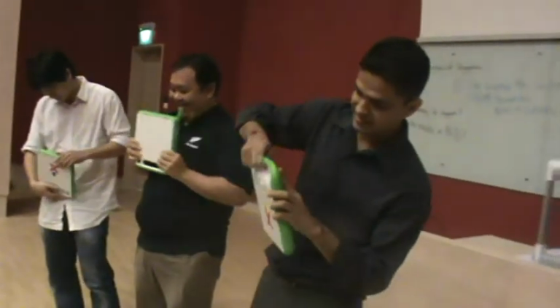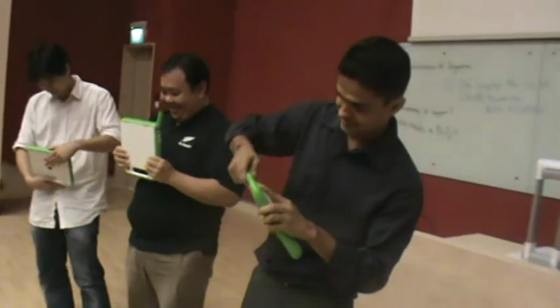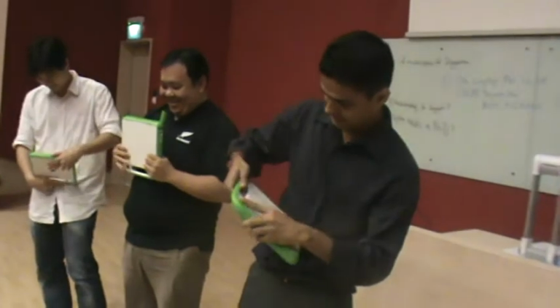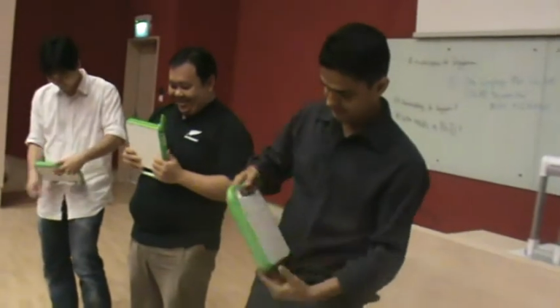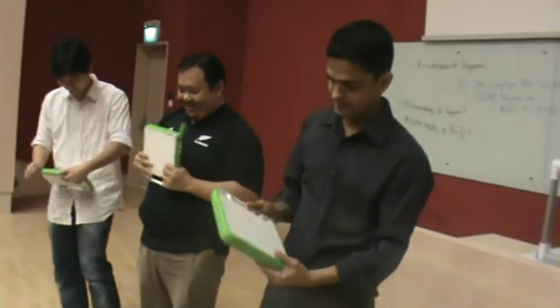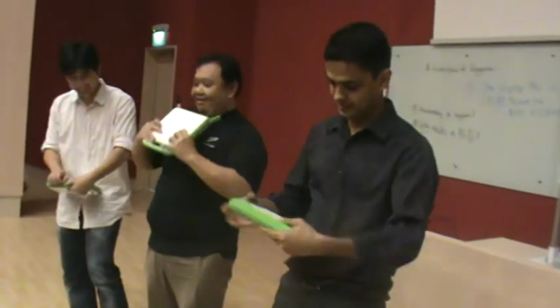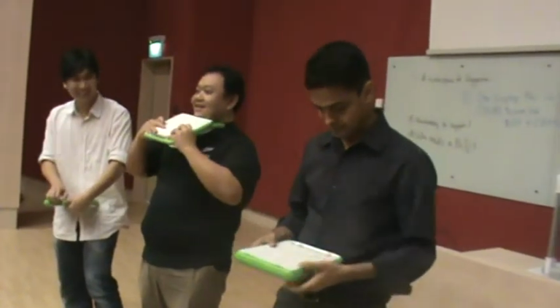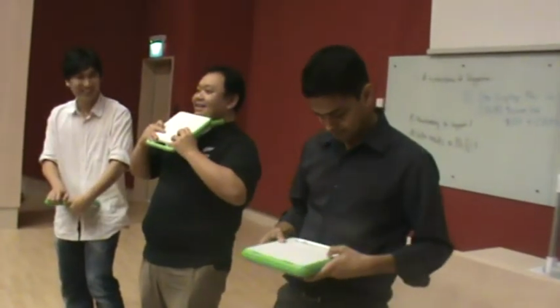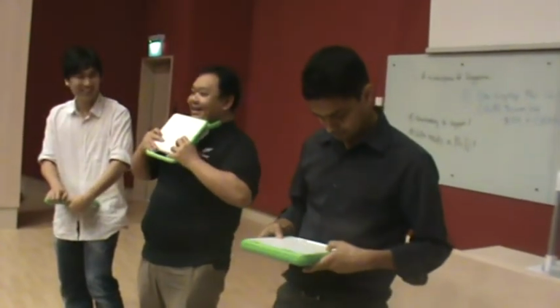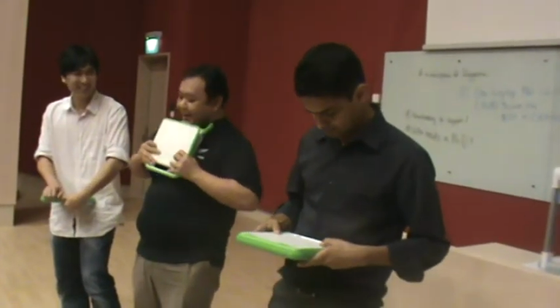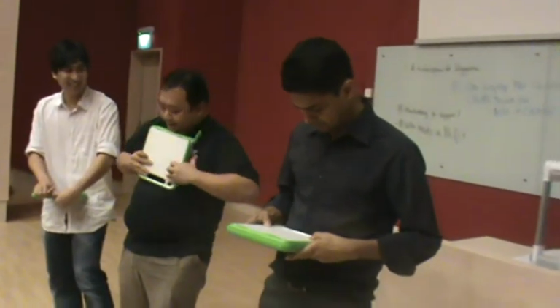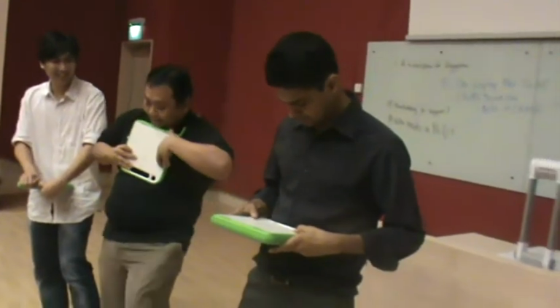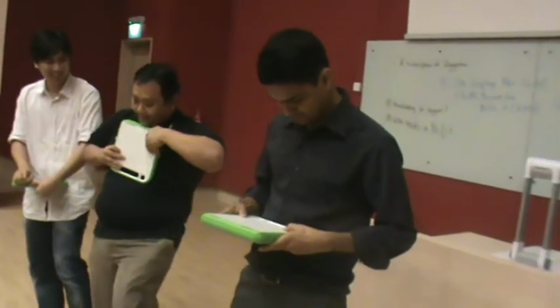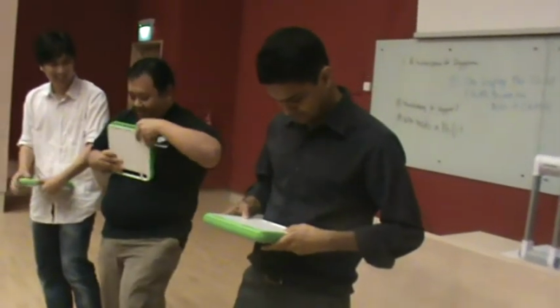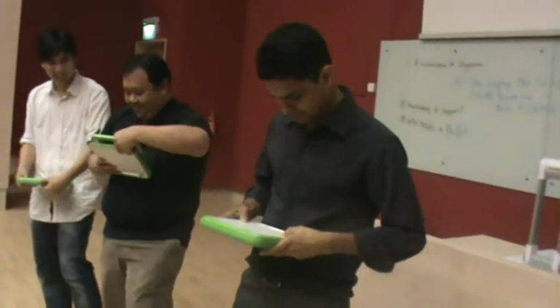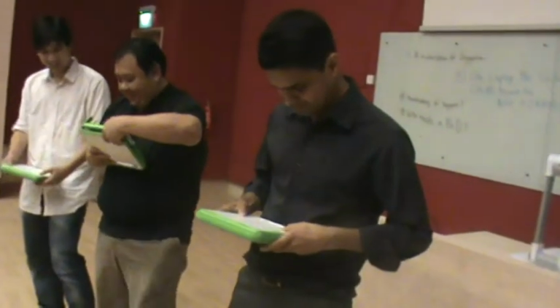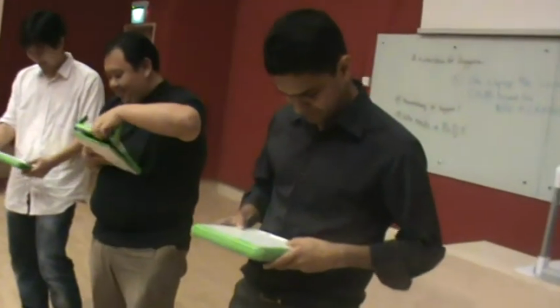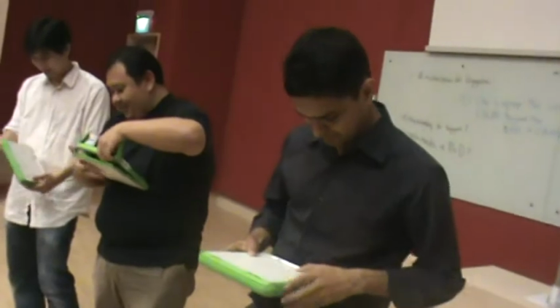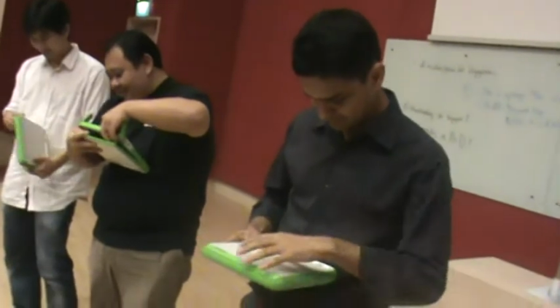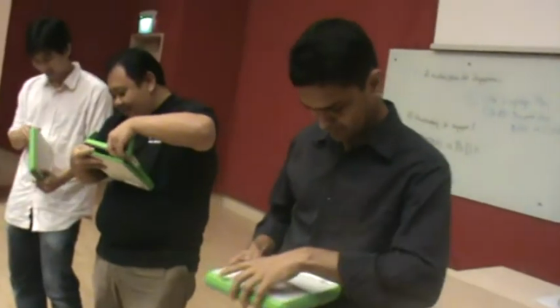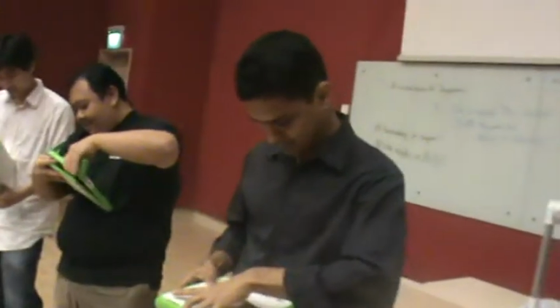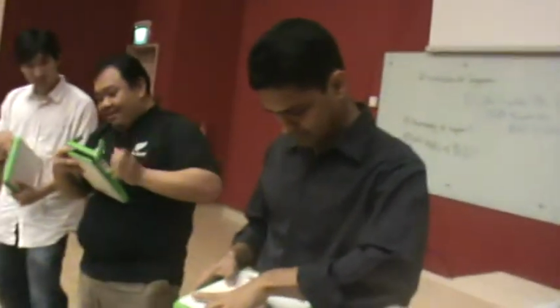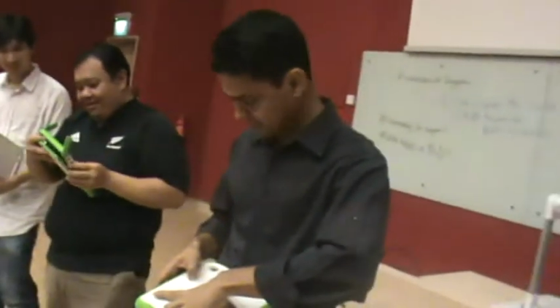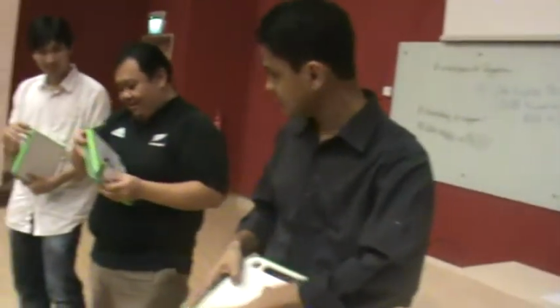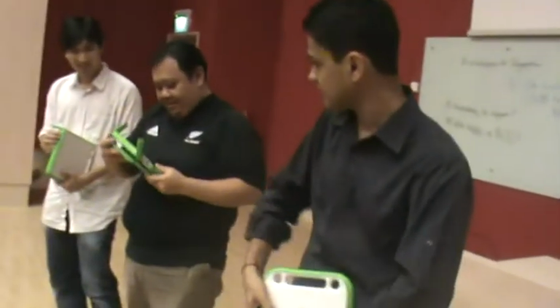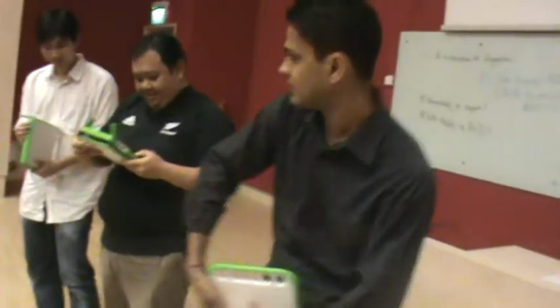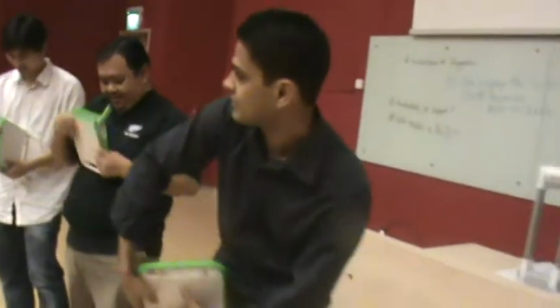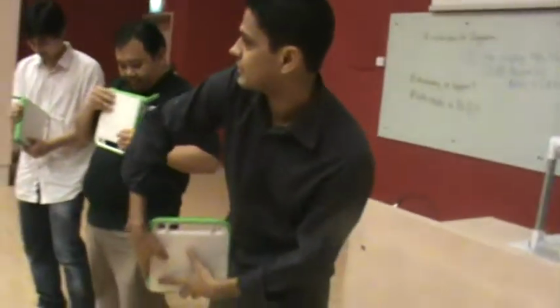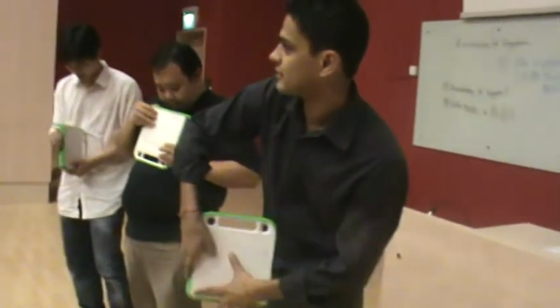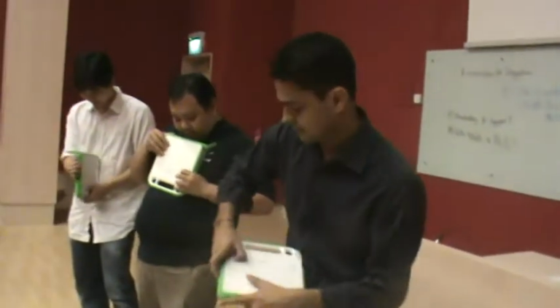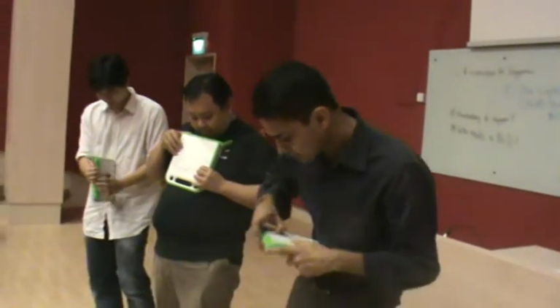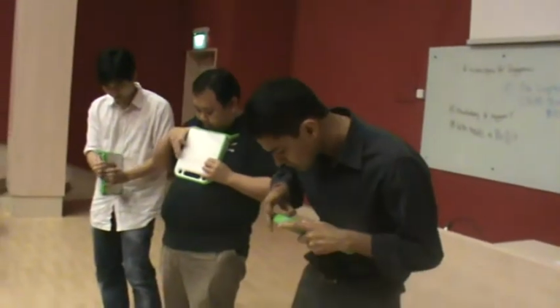No screwdriver, nothing. I gave it to my brother. He used a screwdriver and tried to pry it open. I said, don't. Once you have done it, go elsewhere. Put it there. Don't let other people look at it.